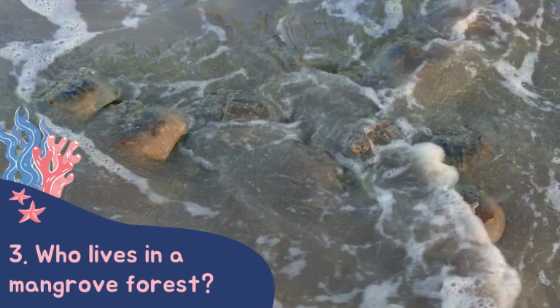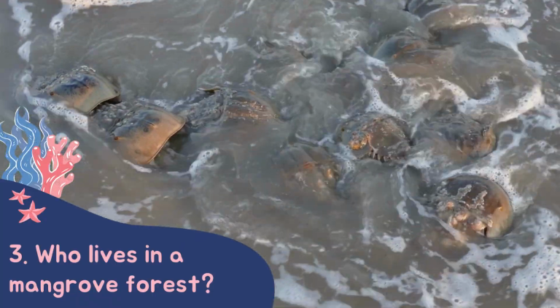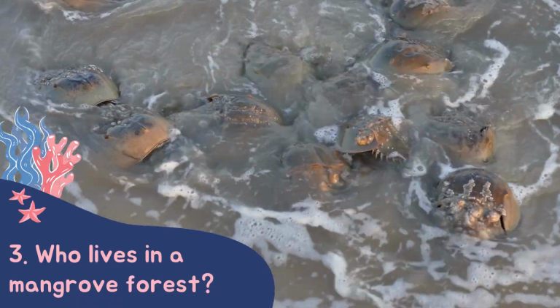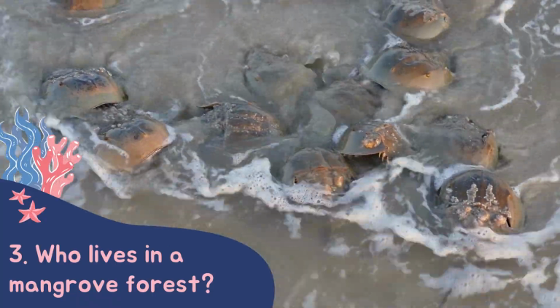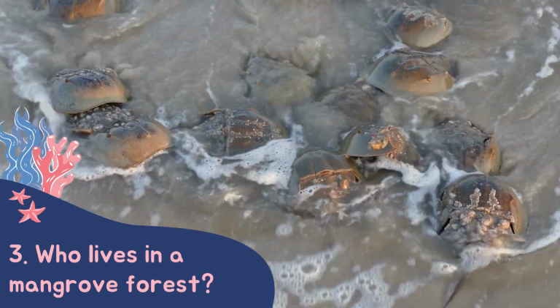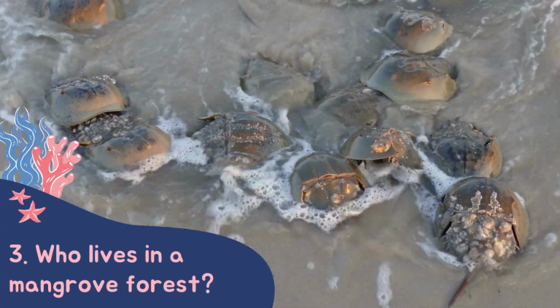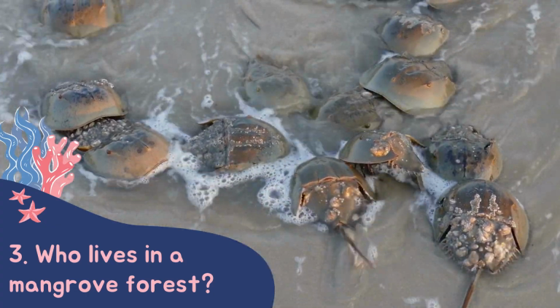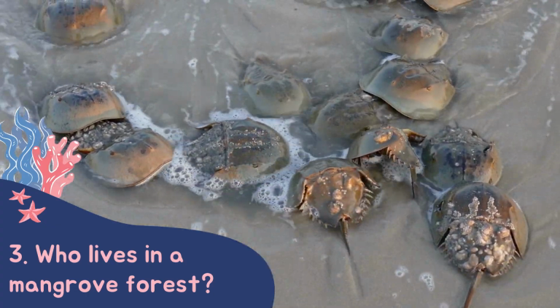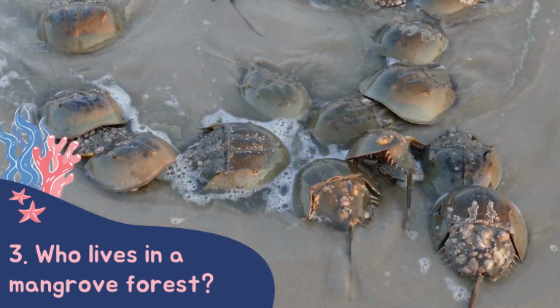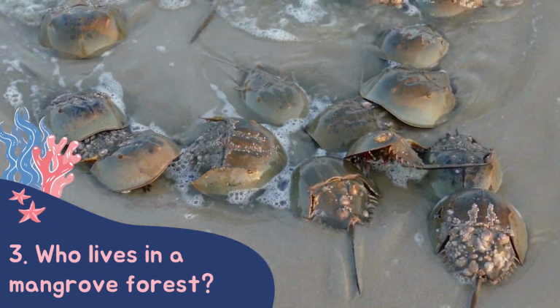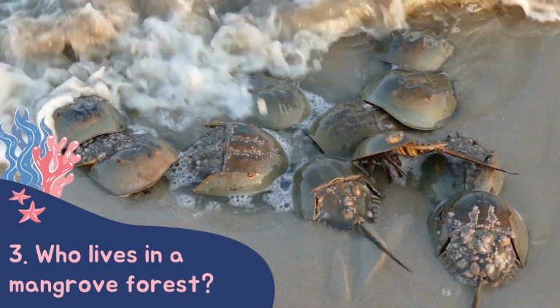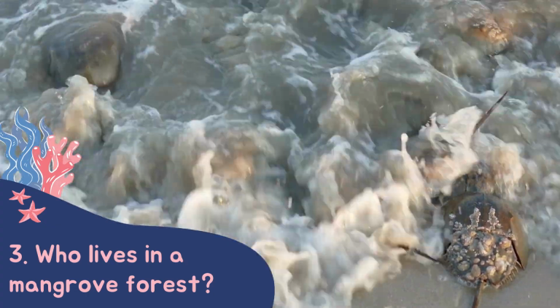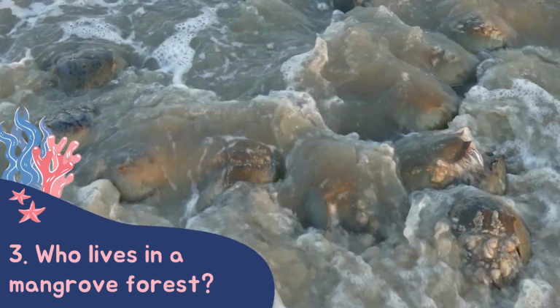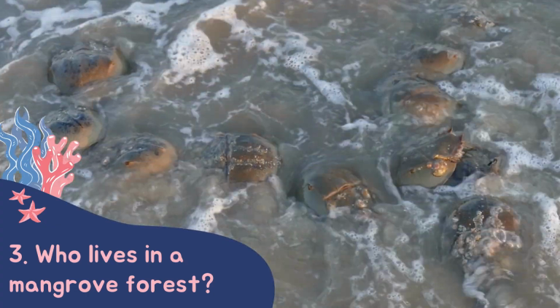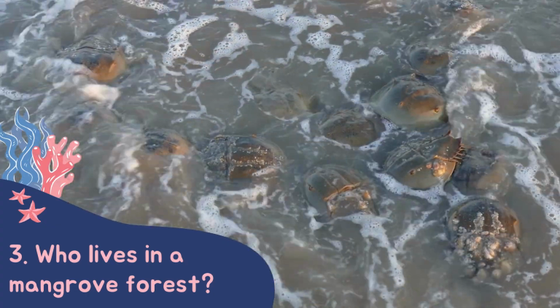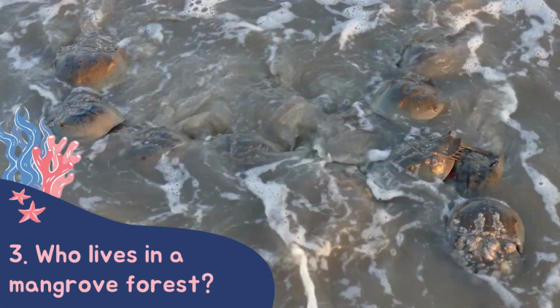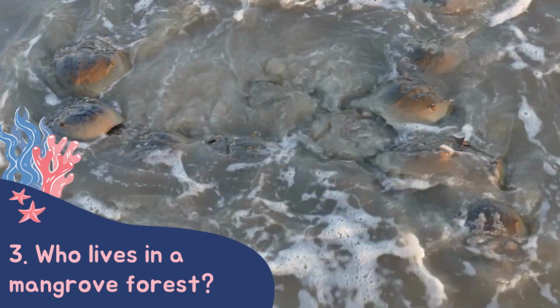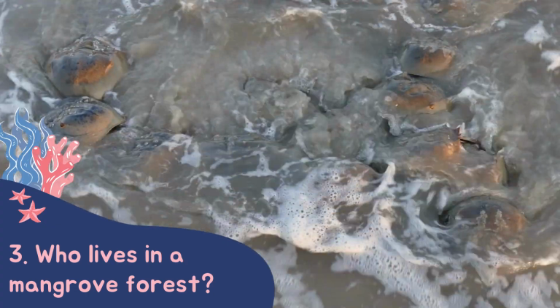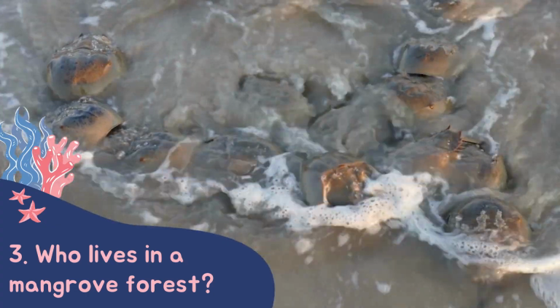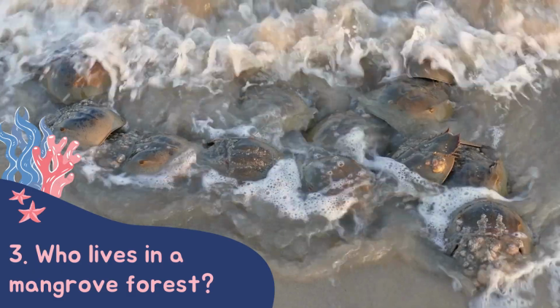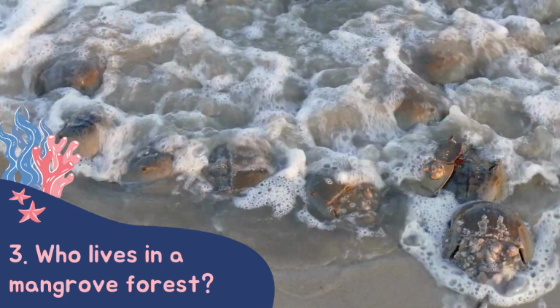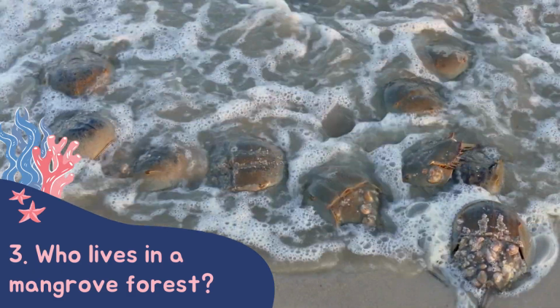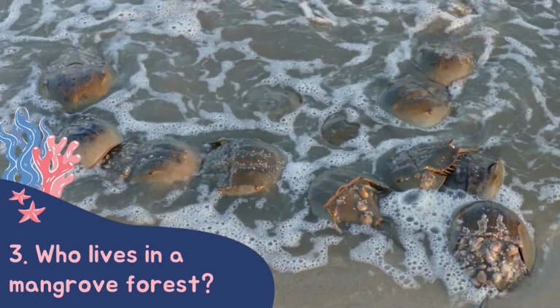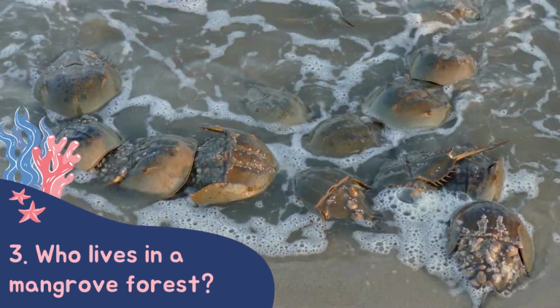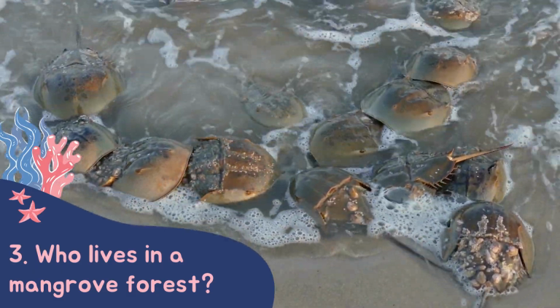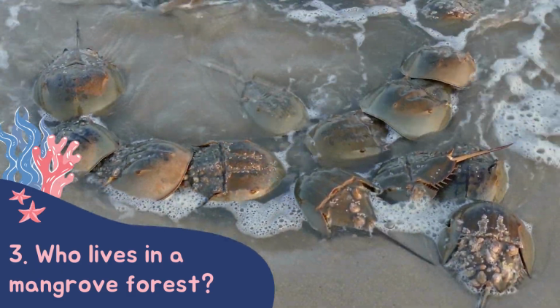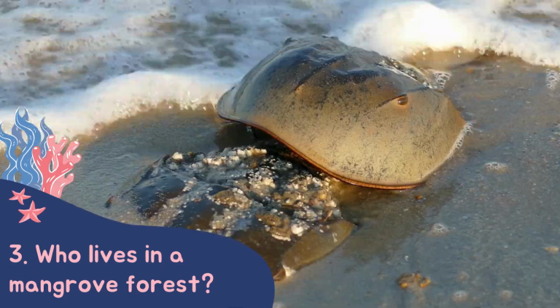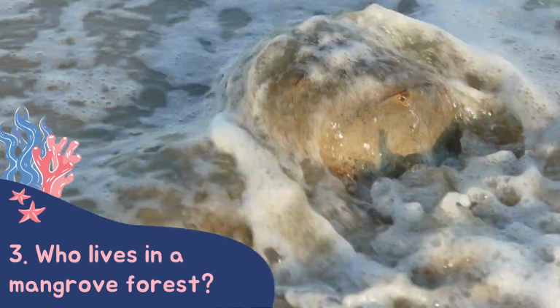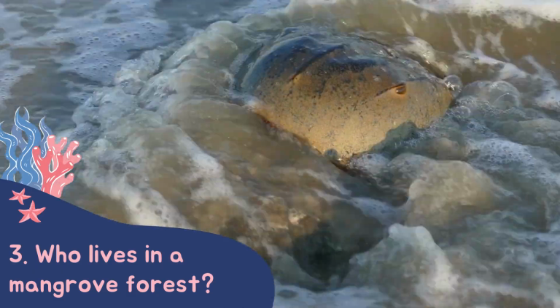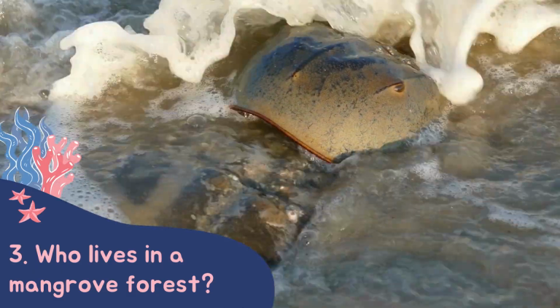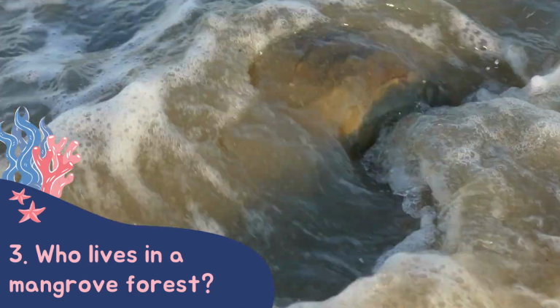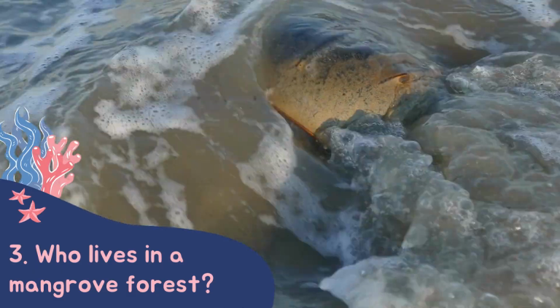We finish off by looking at some of the amazing animals that live in these forests, like horseshoe crabs, which we actually call living fossils, as they have been around on Earth for at least 45 million years.